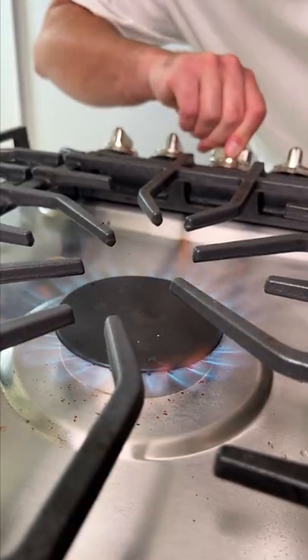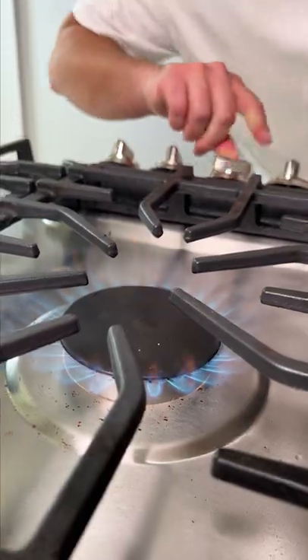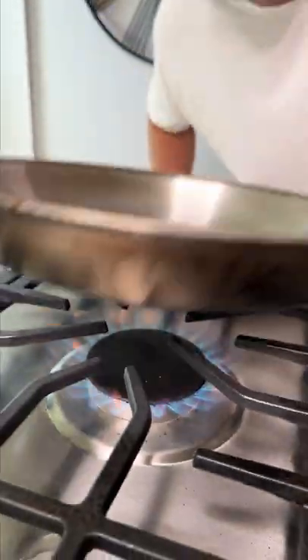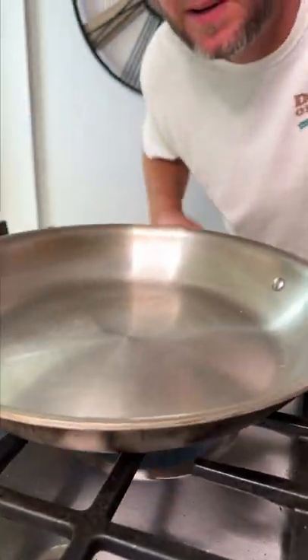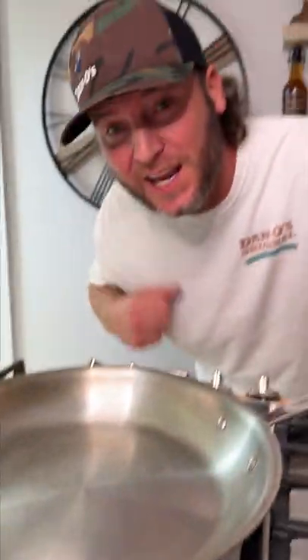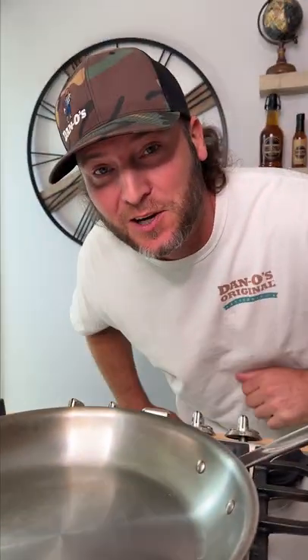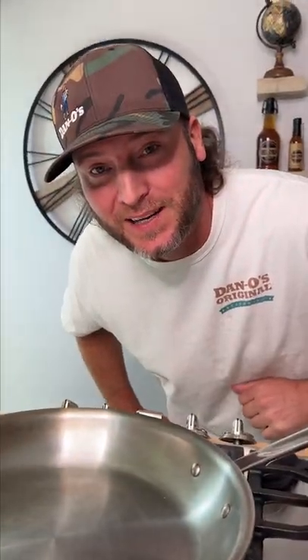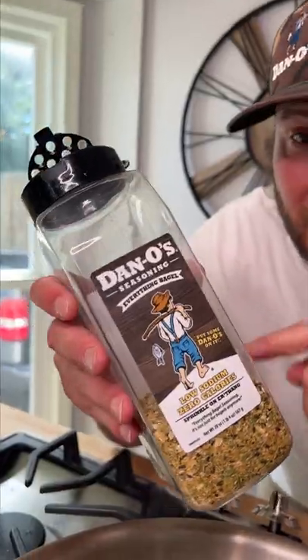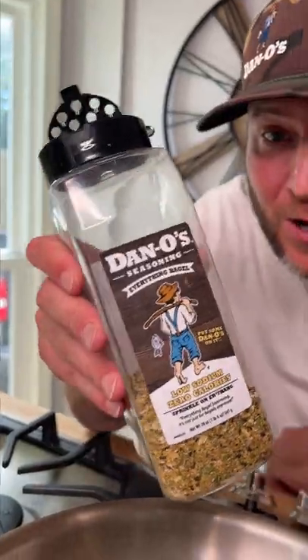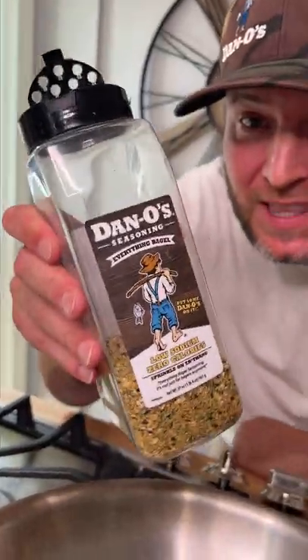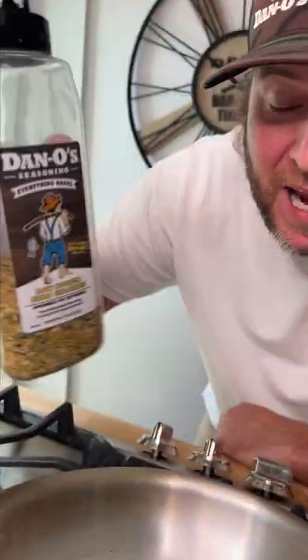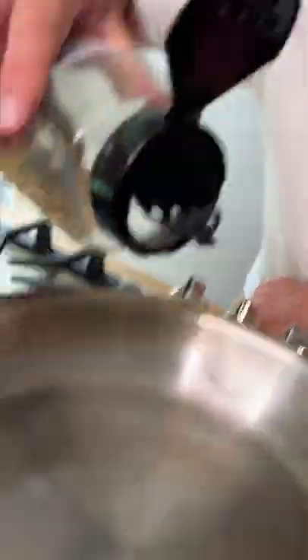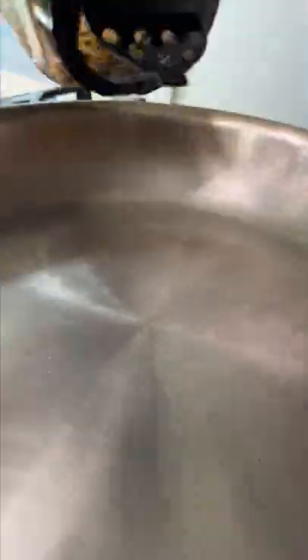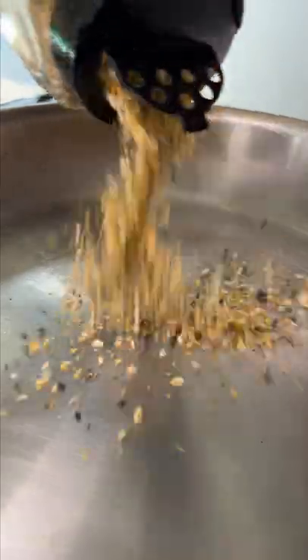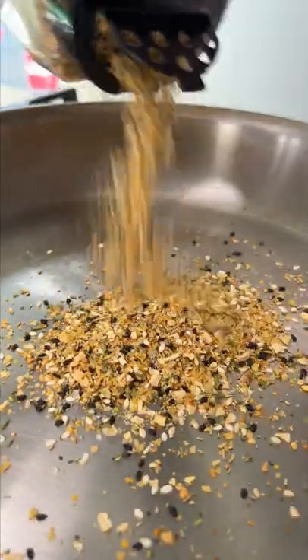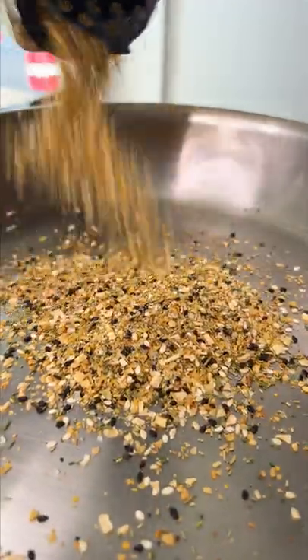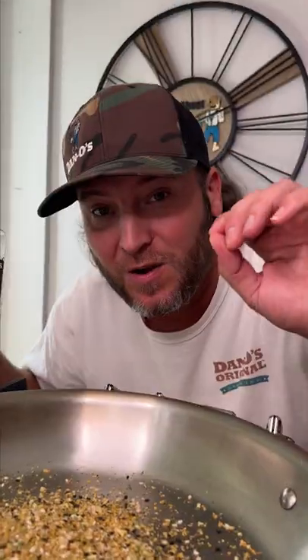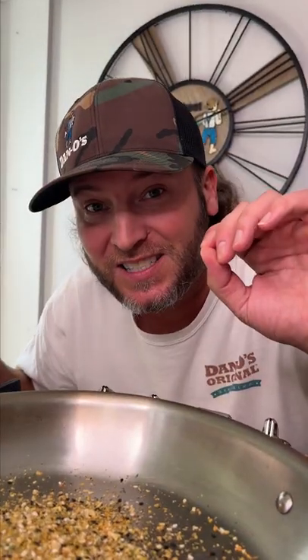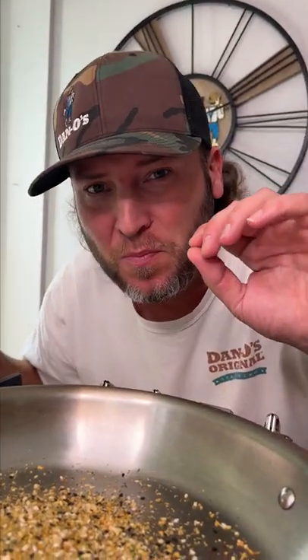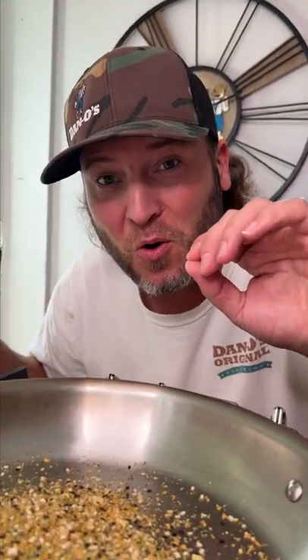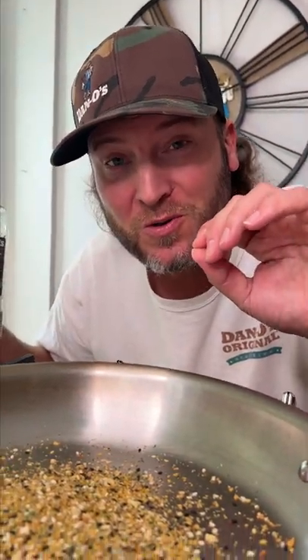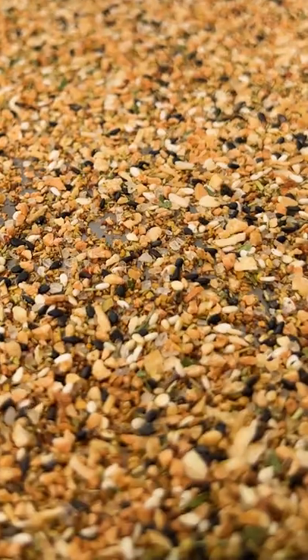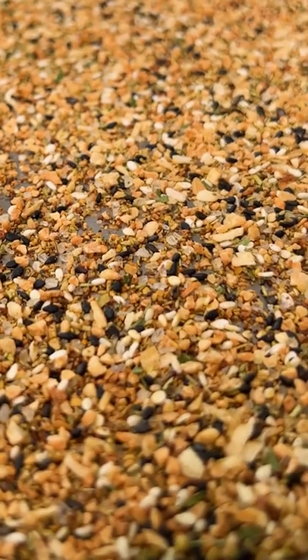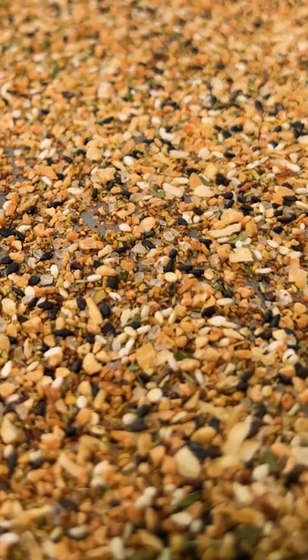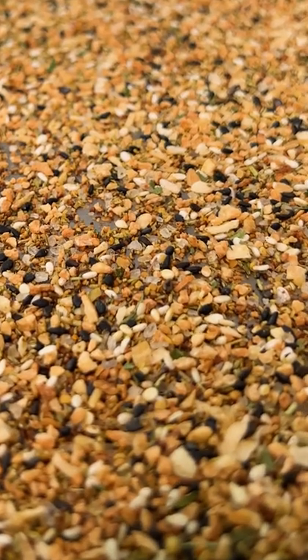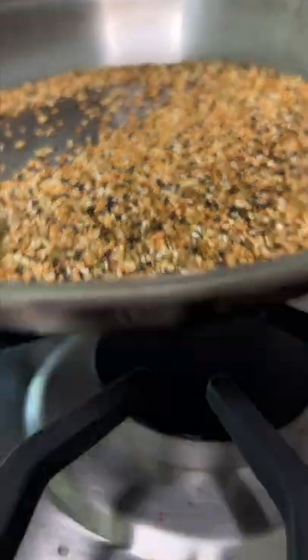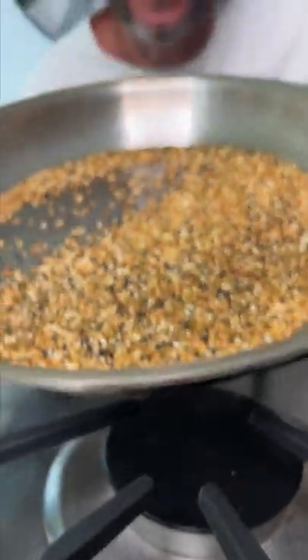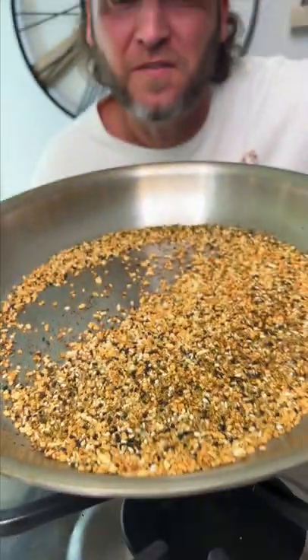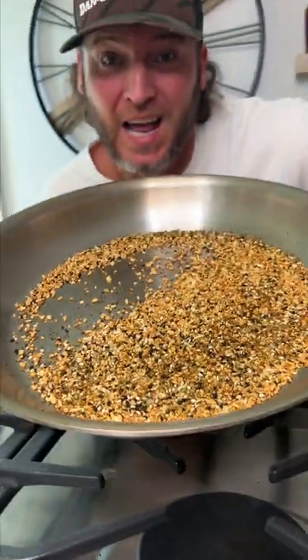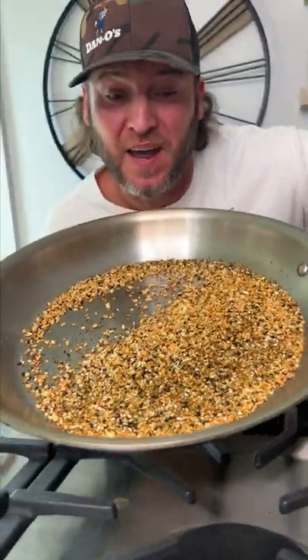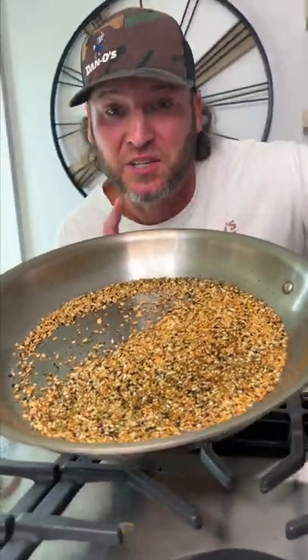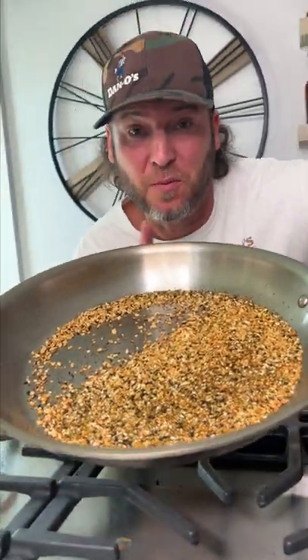First, you got to heat up a stainless steel pan. Grab our Danos everything bagel seasoning and we're going to dry roast this. What it does is it opens up the oils and adds more flavor to the seasoning. Now we turn it off — that happened fast, you don't want to burn.